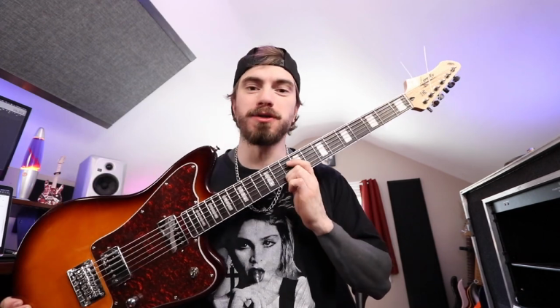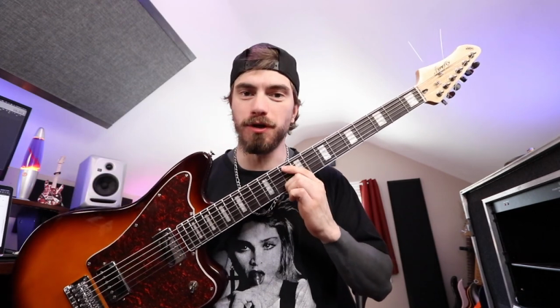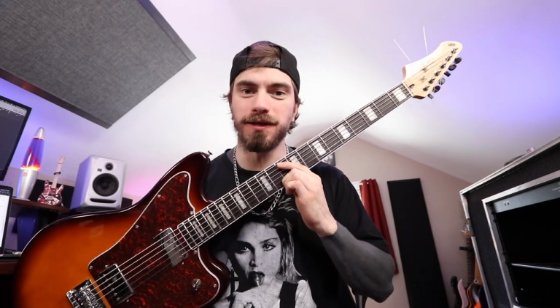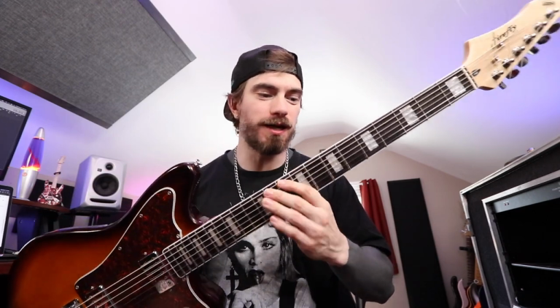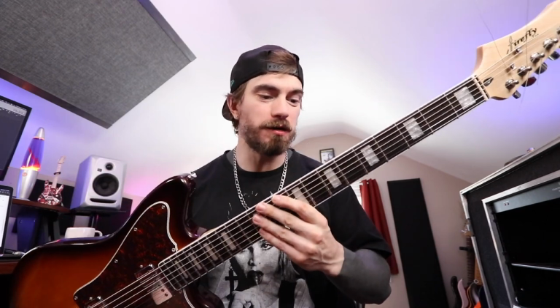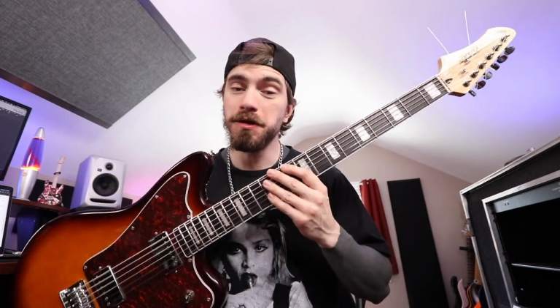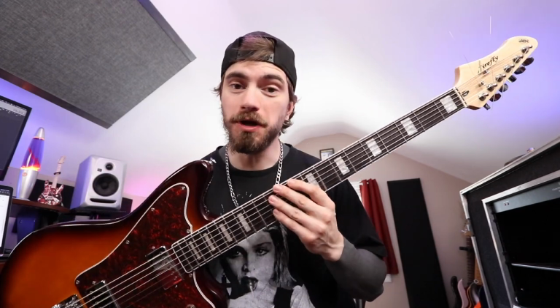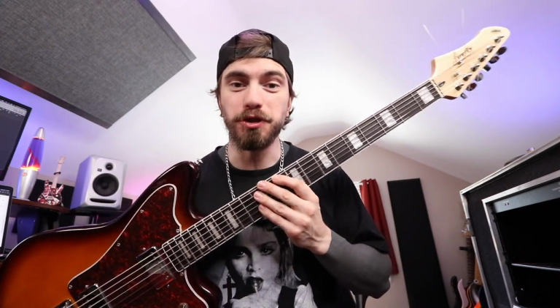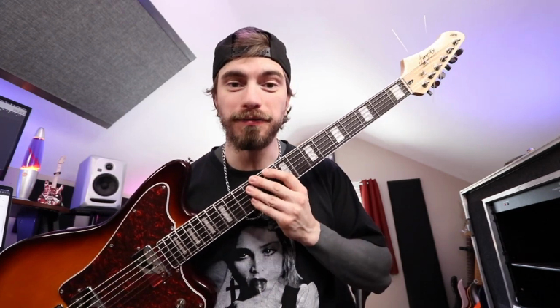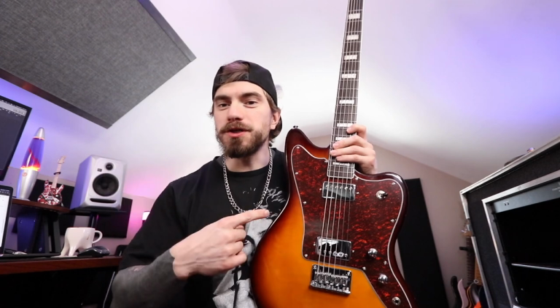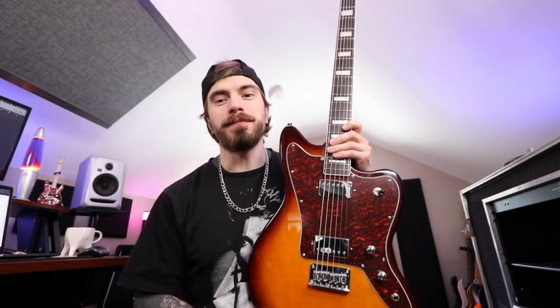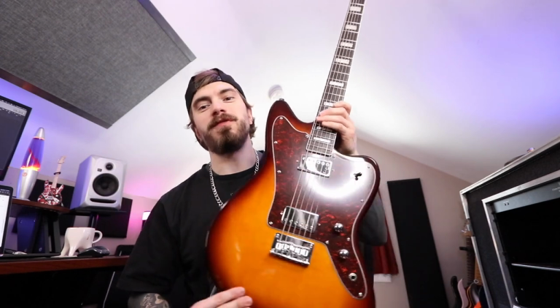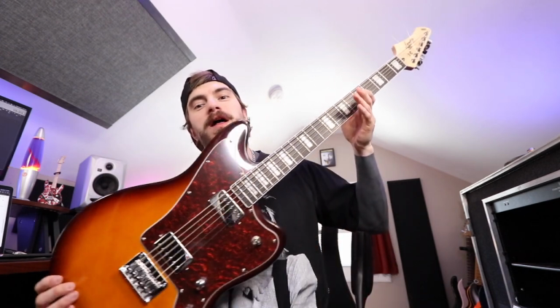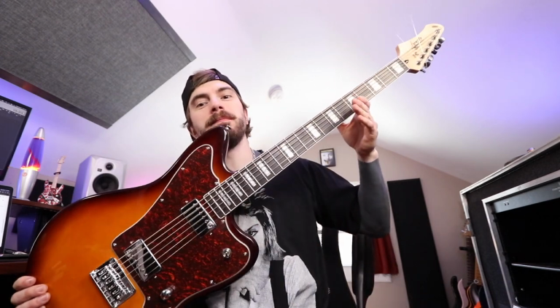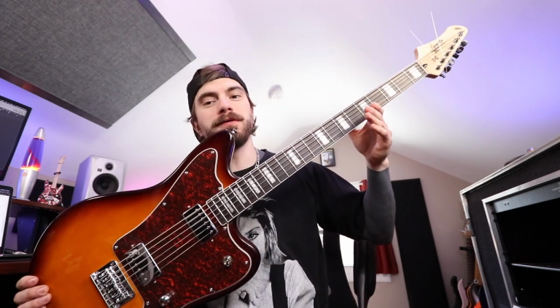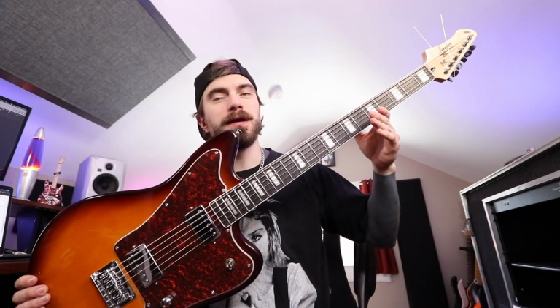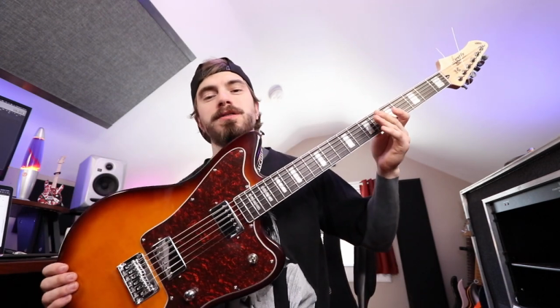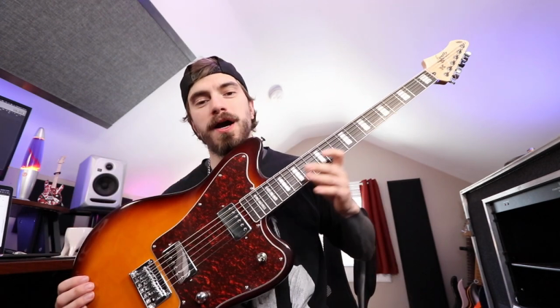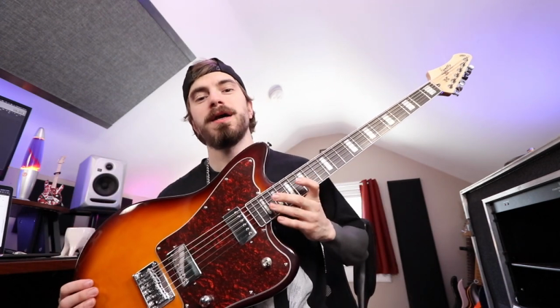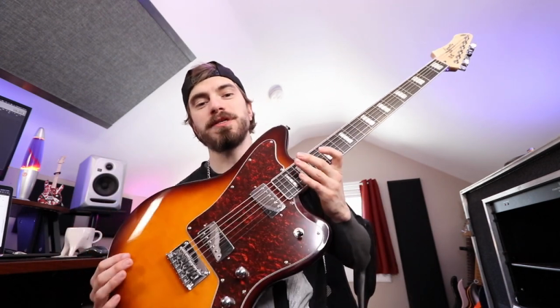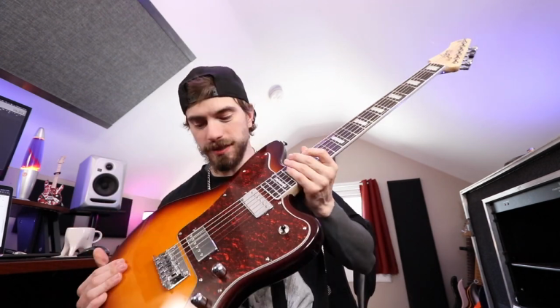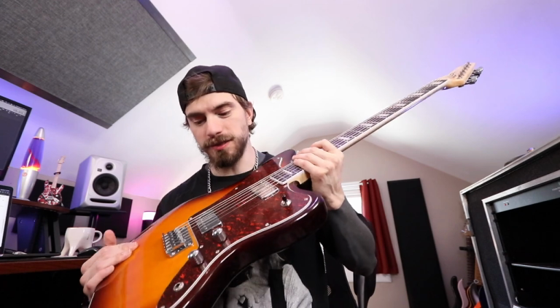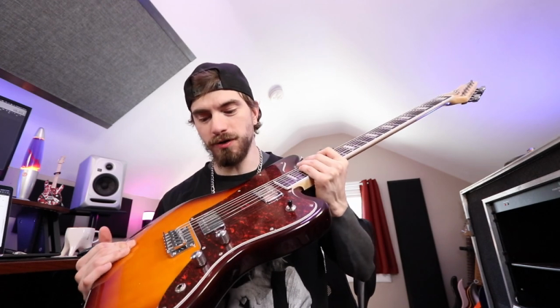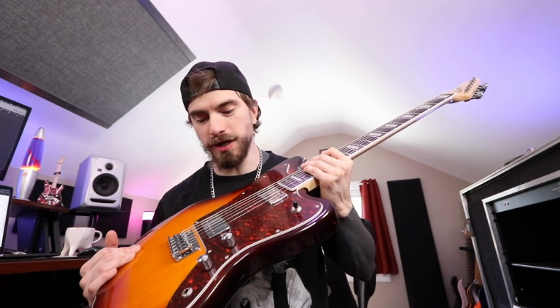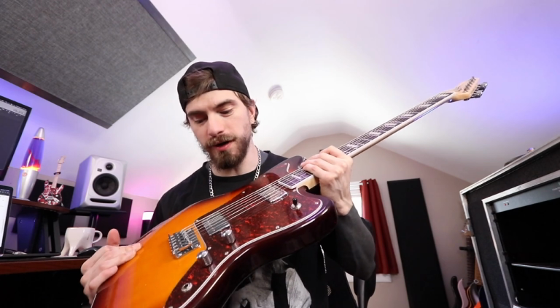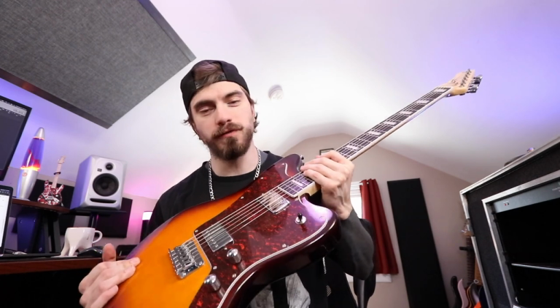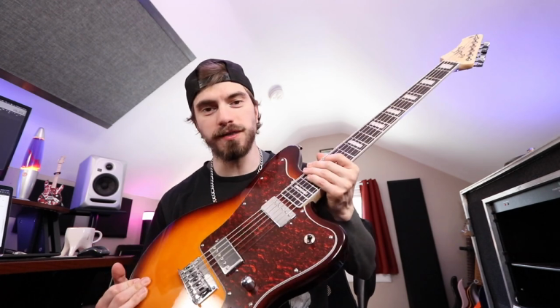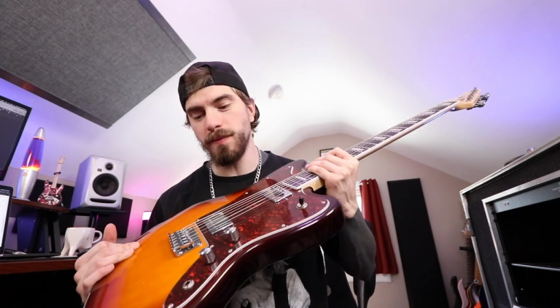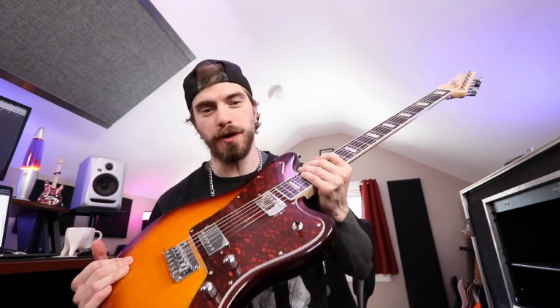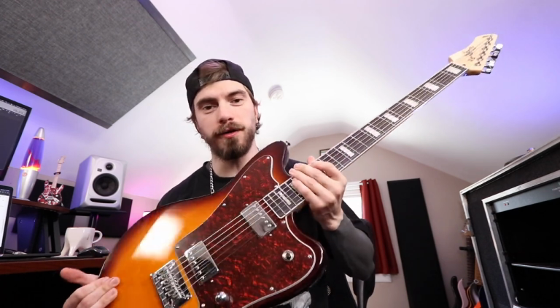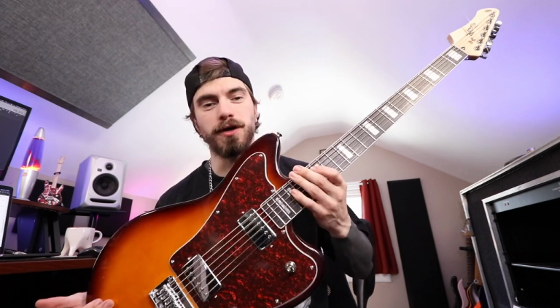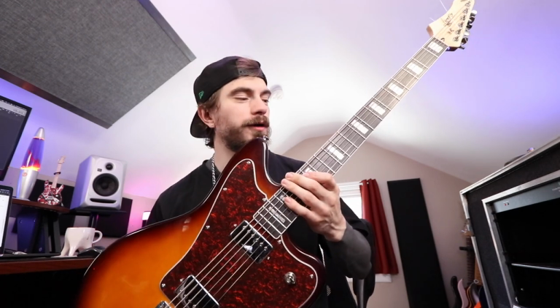I'm so stoked to get into today's video. Let's start rambling, shall we? This guitar is a Firefly Baritone, and thanks to you guys, I was able to get this here on the channel. If it wasn't for you guys letting me know about this brand new Baritone guitar on the market, I probably would have missed it.